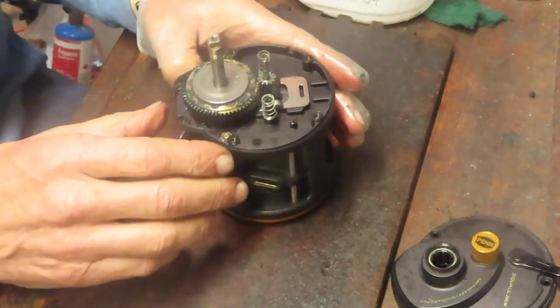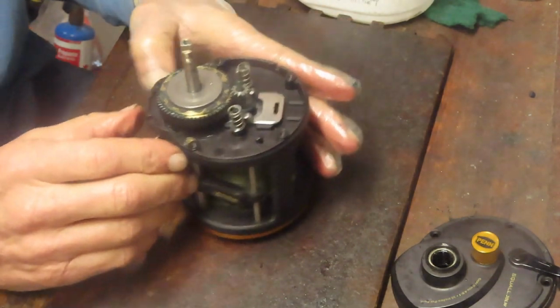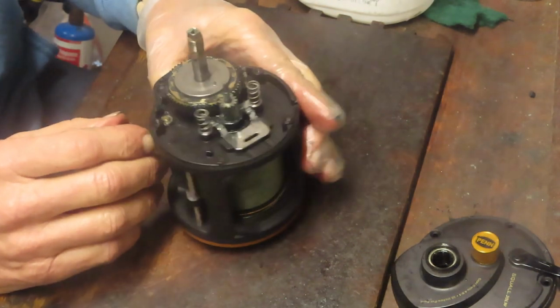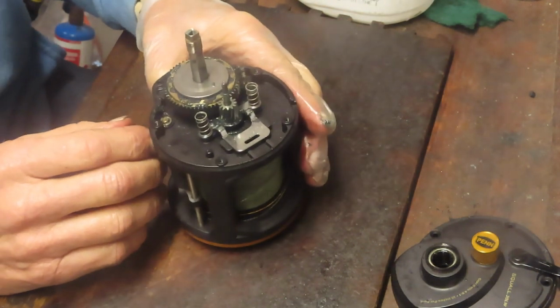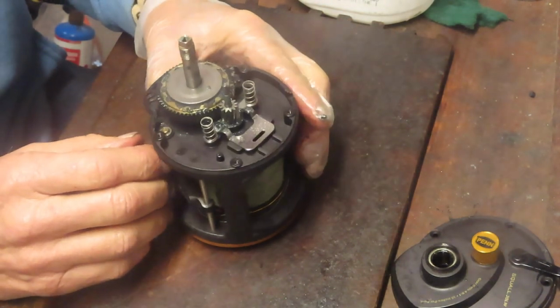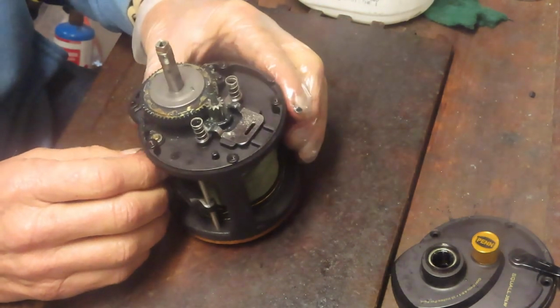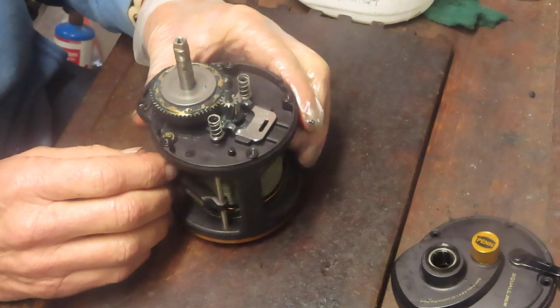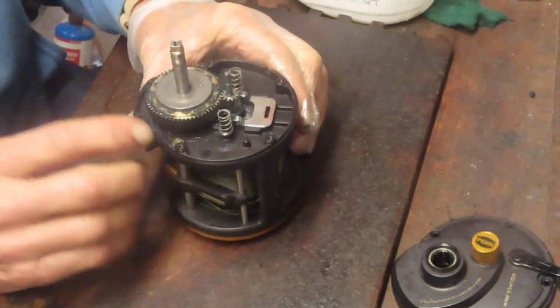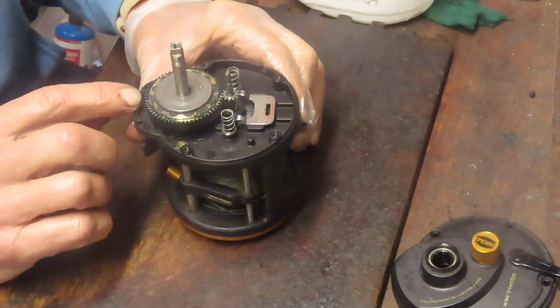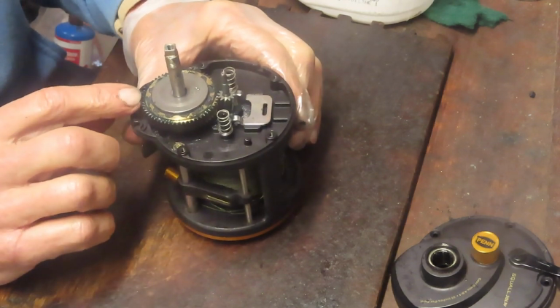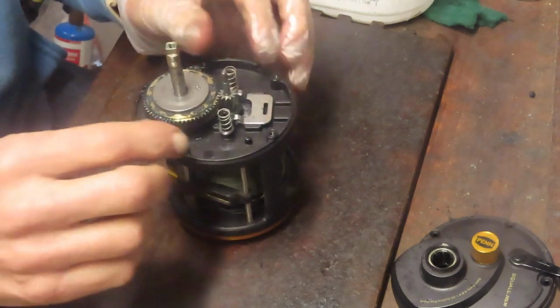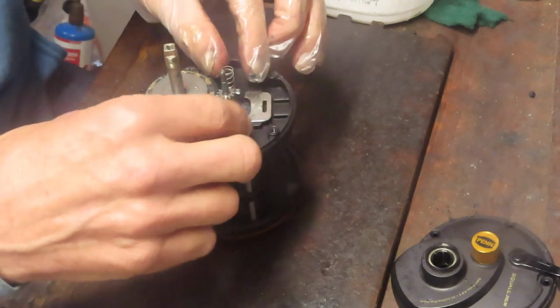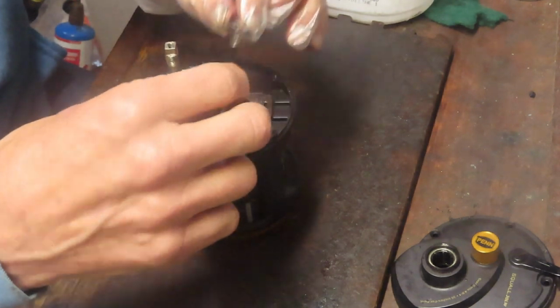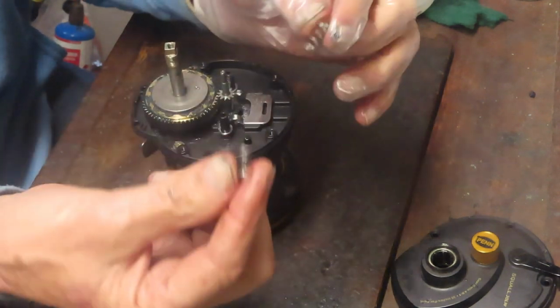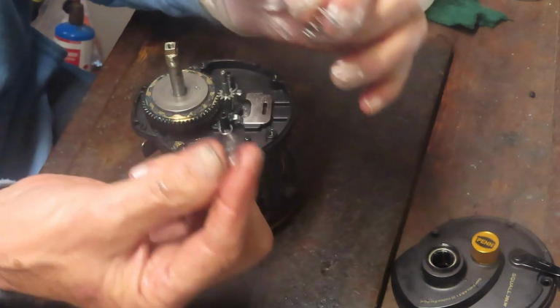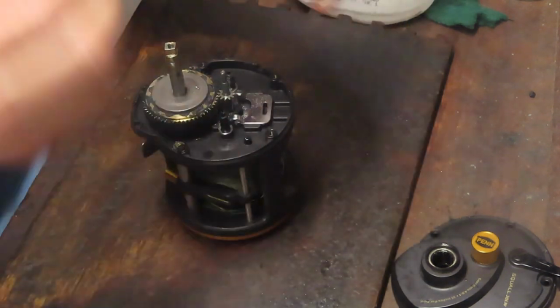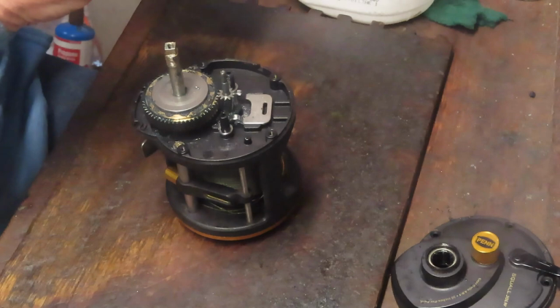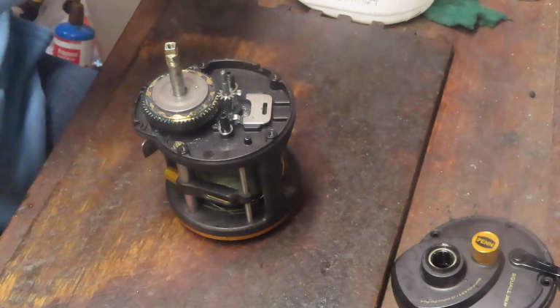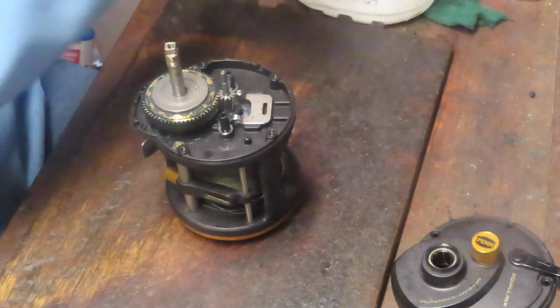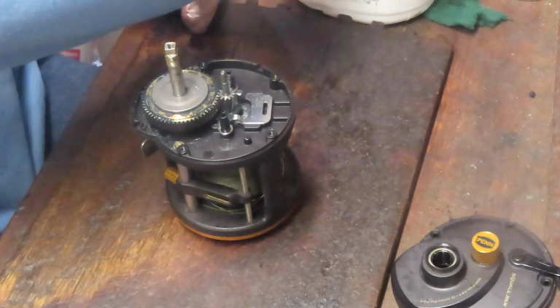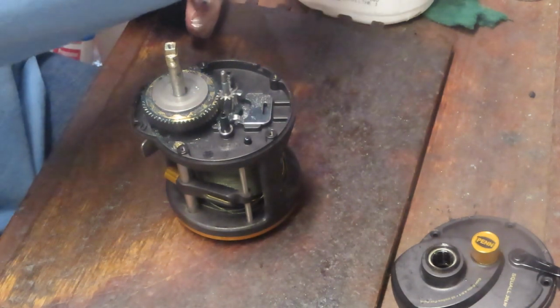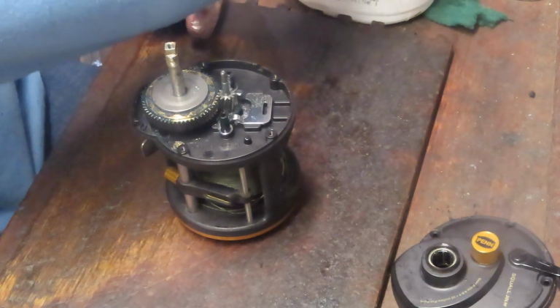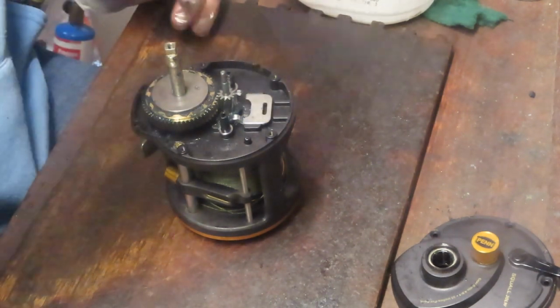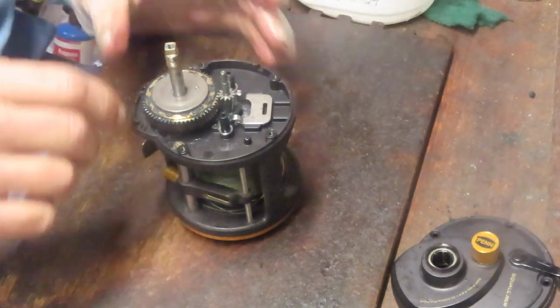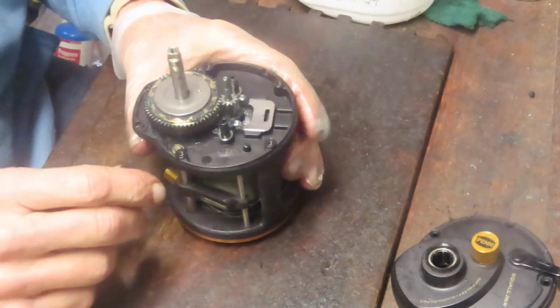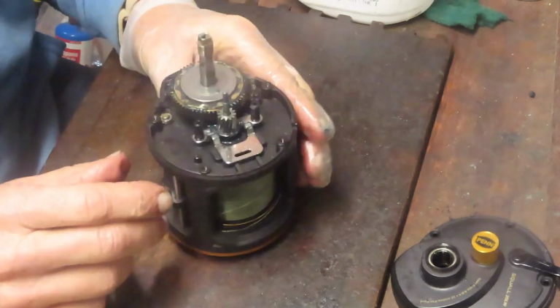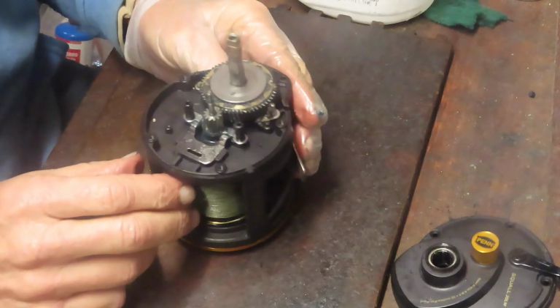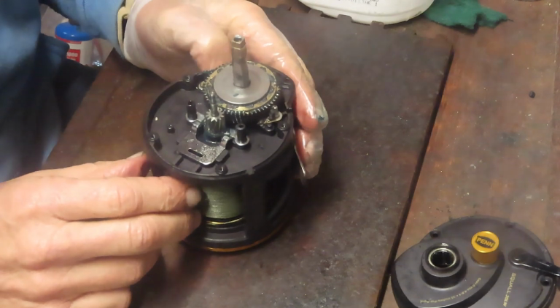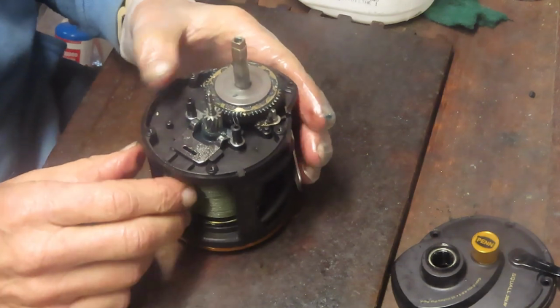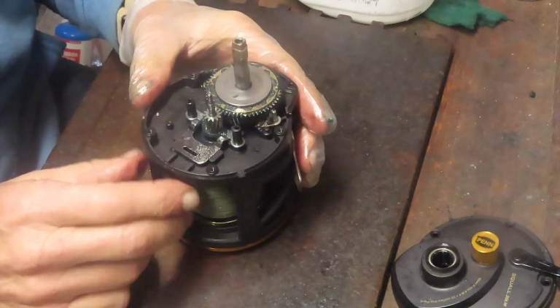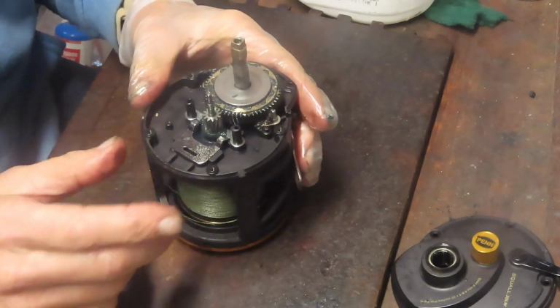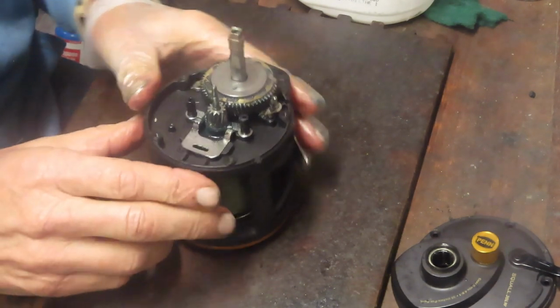Take a picture here. This is your yoke assembly, your jack assembly, and your main gear. We want to remove these springs right away because as soon as you go to turn the reel, that spring is going to jump somewhere. And when that spring jumps, you're out of luck.